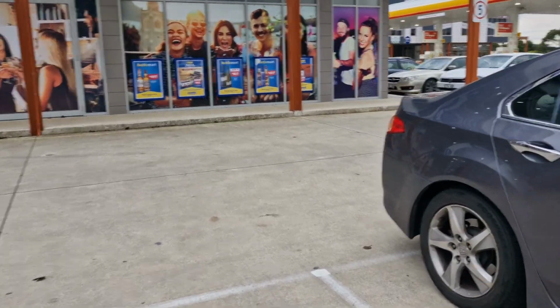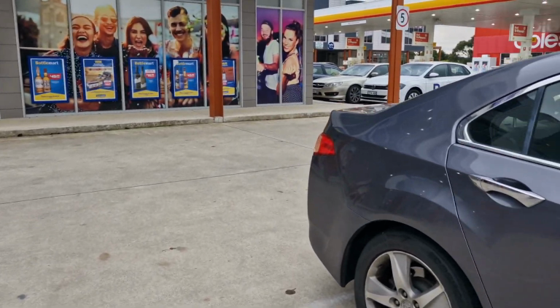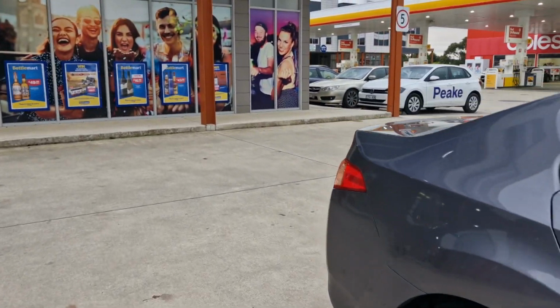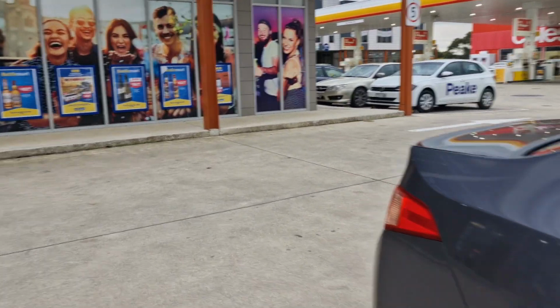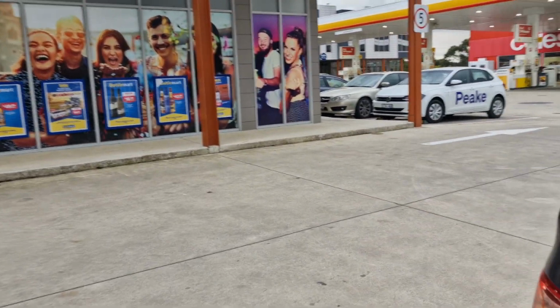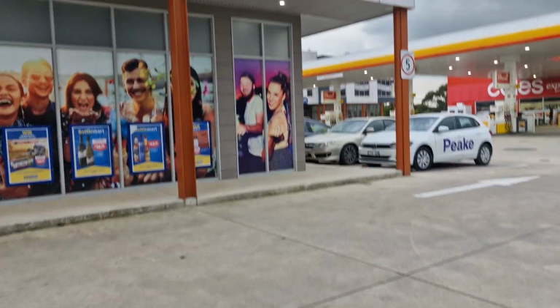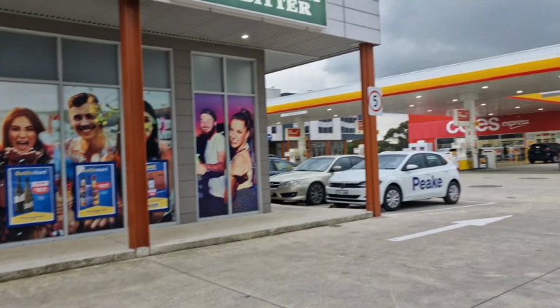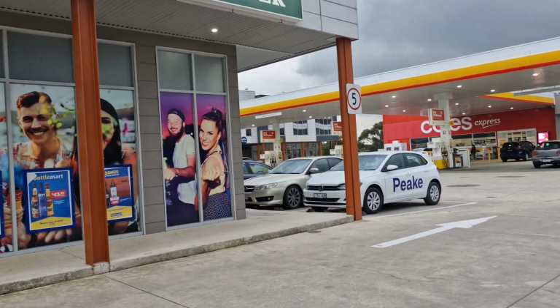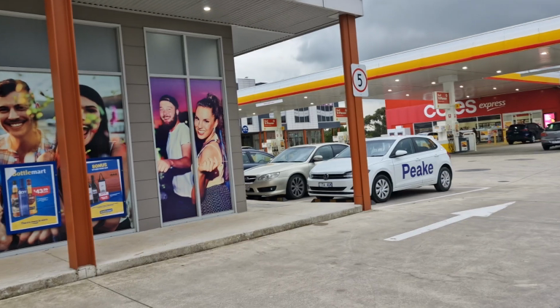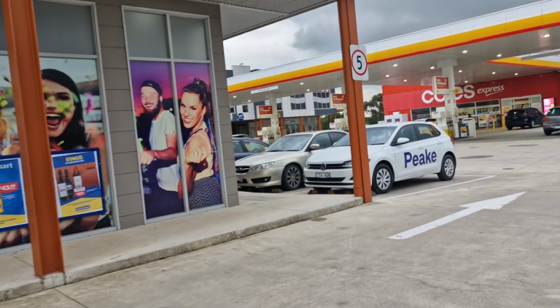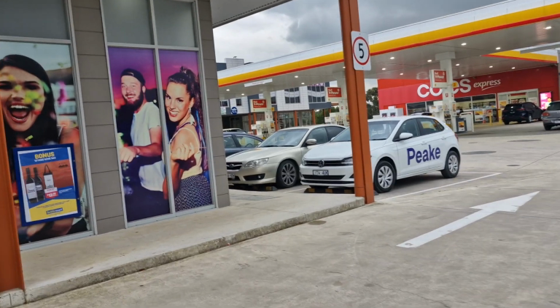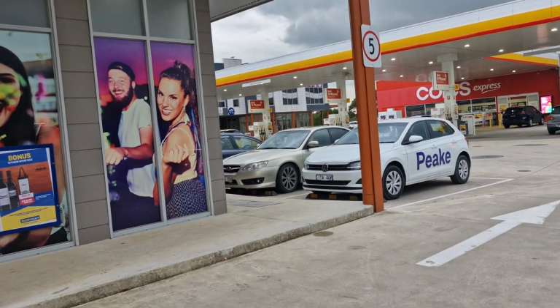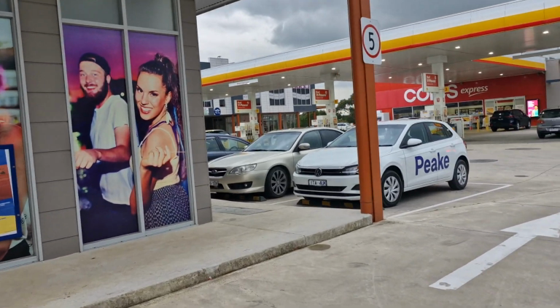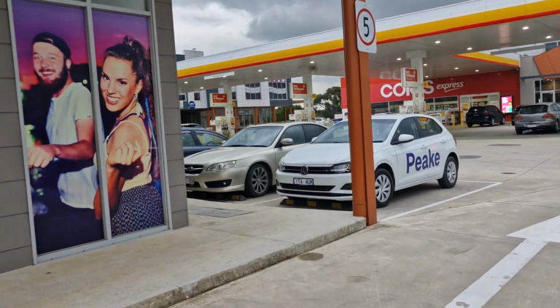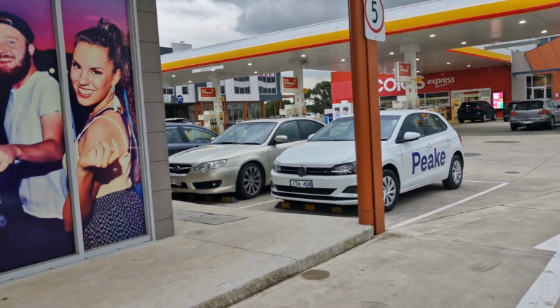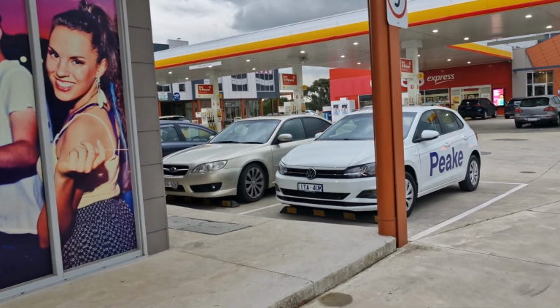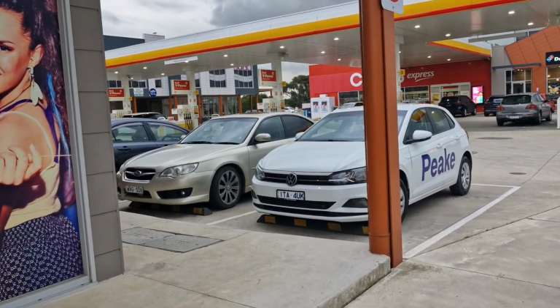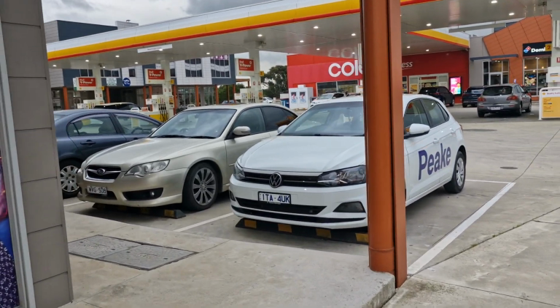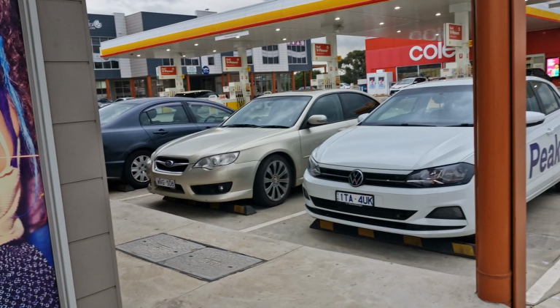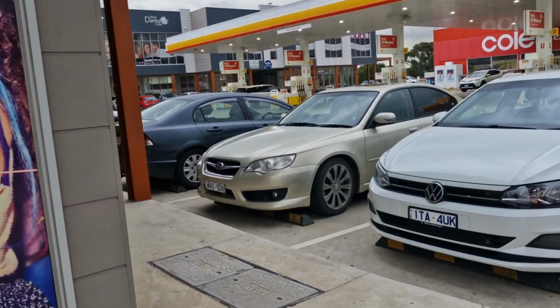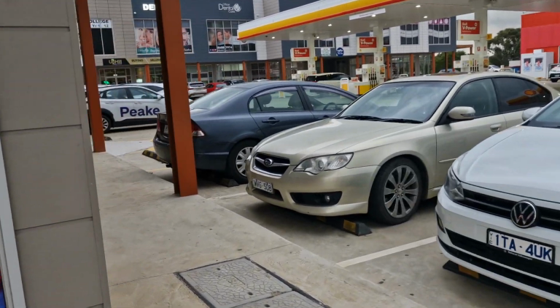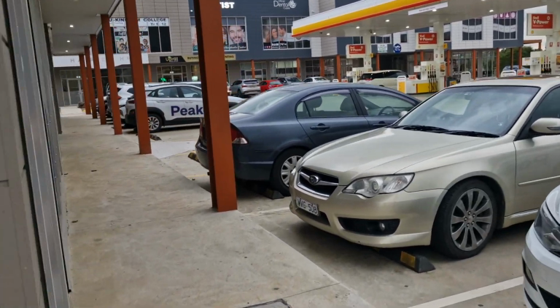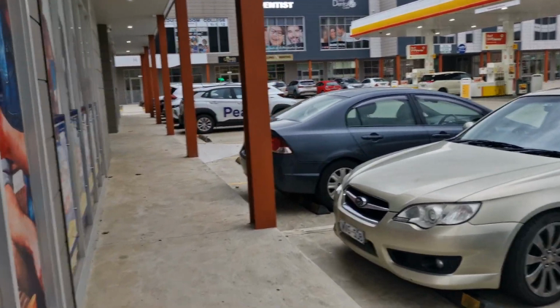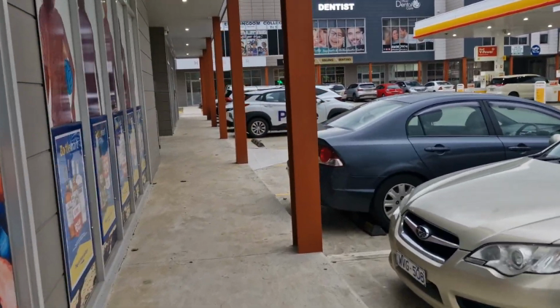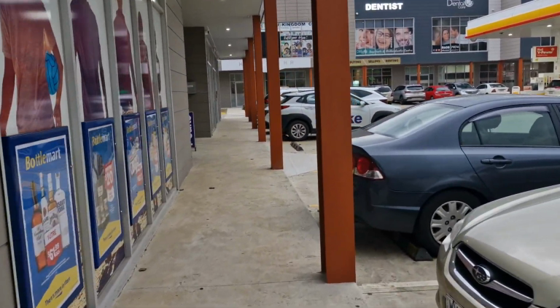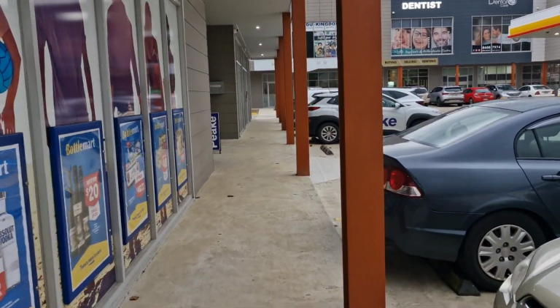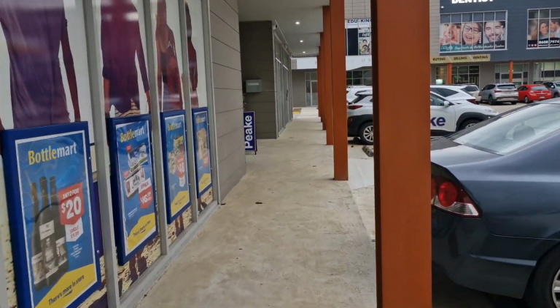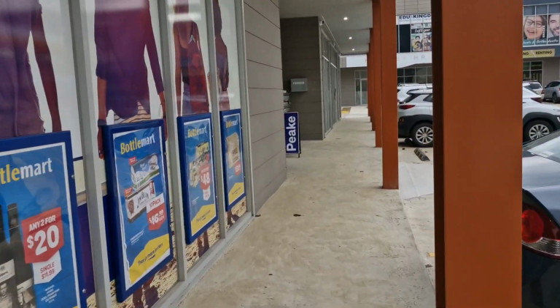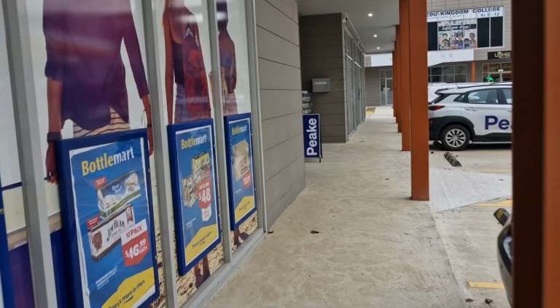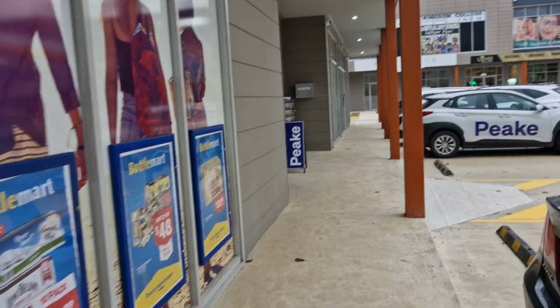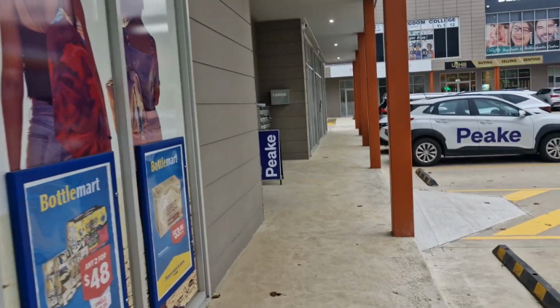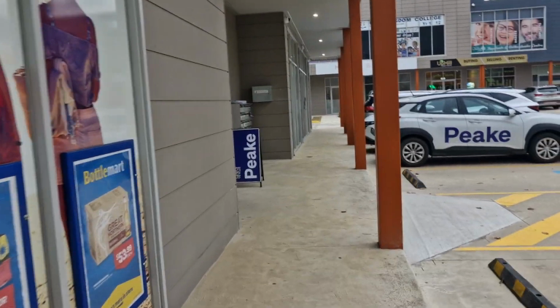You're going to come across to Bottle Mart and you'll see an entrance here.